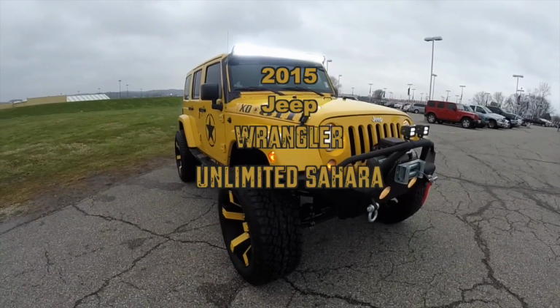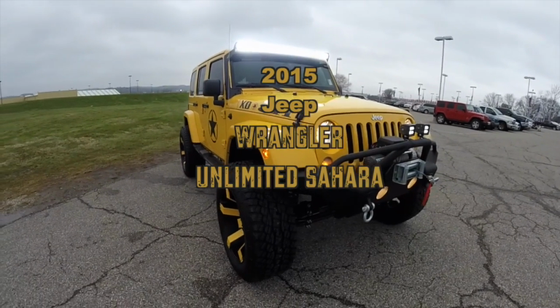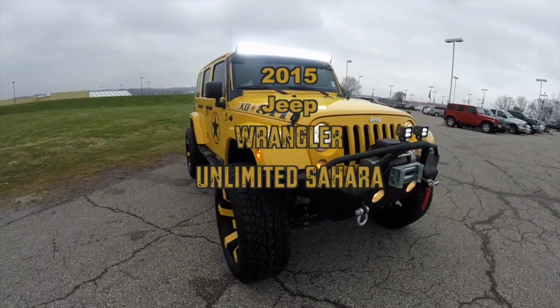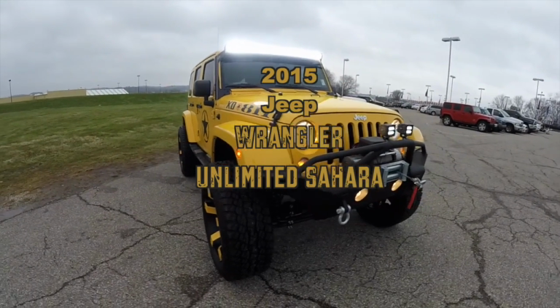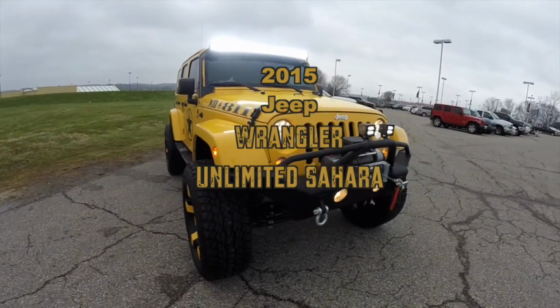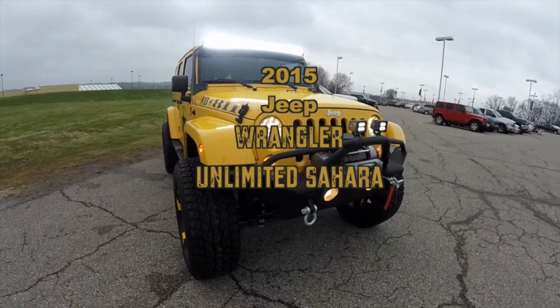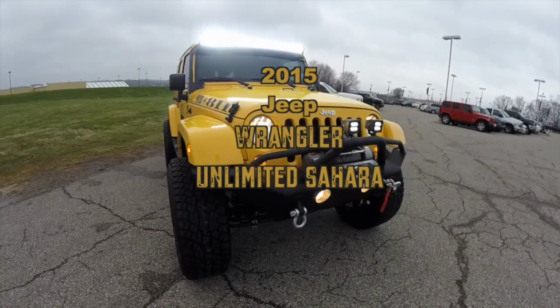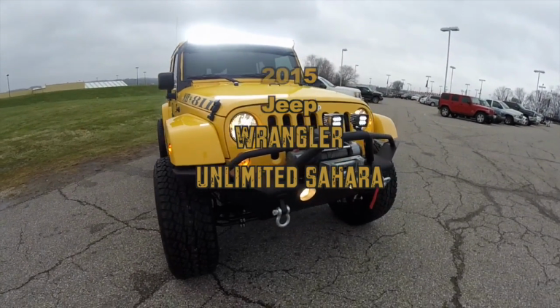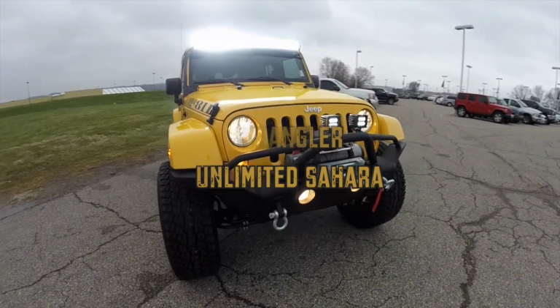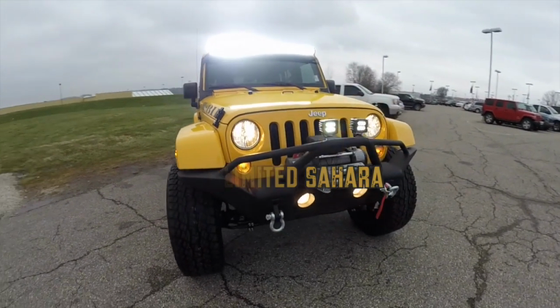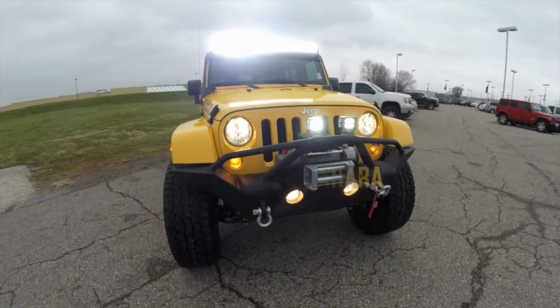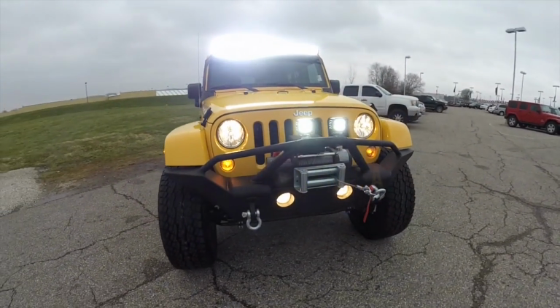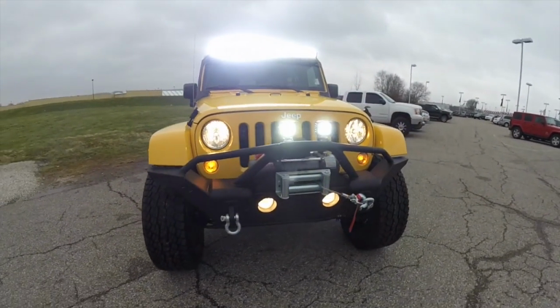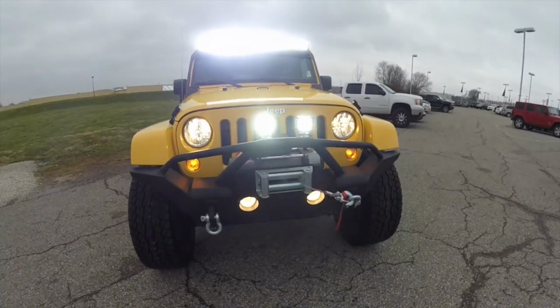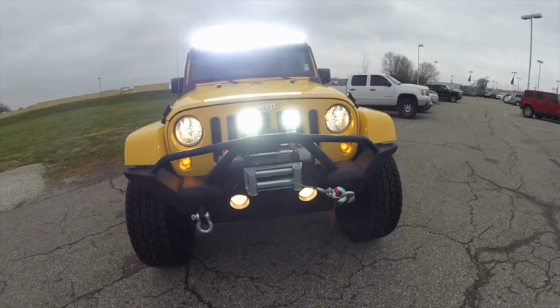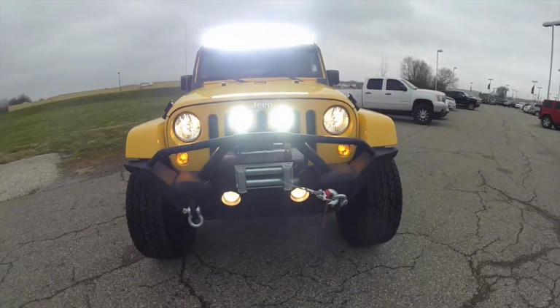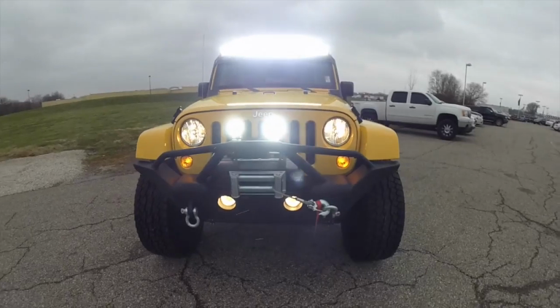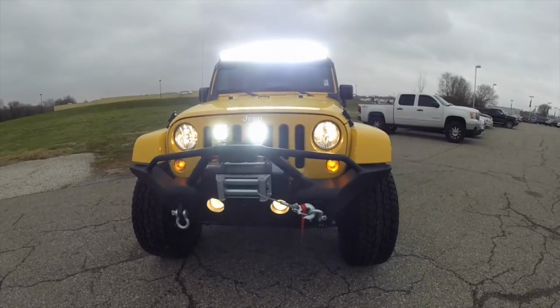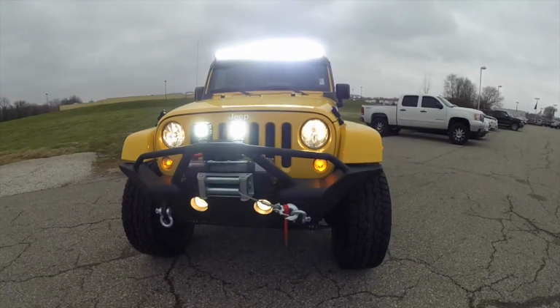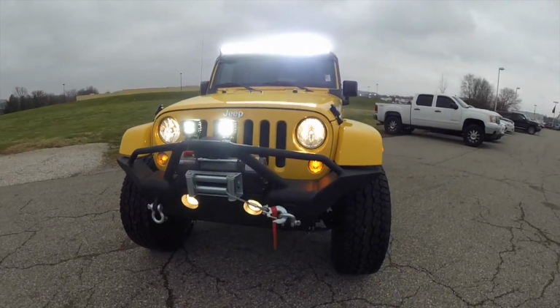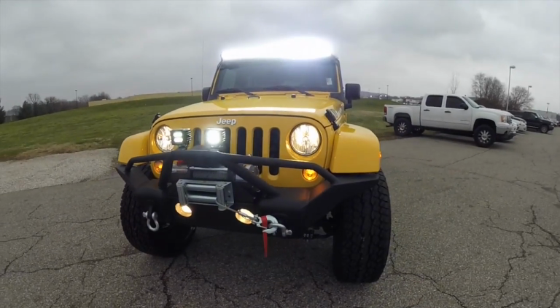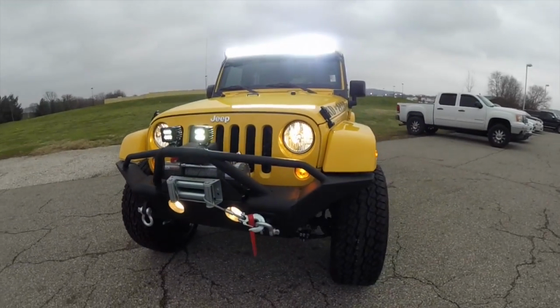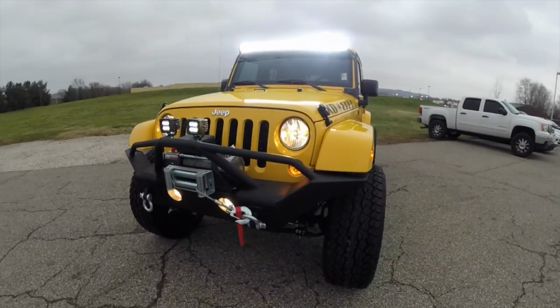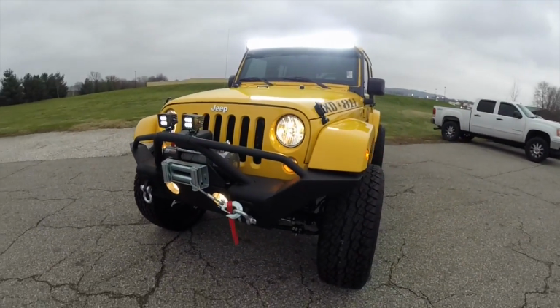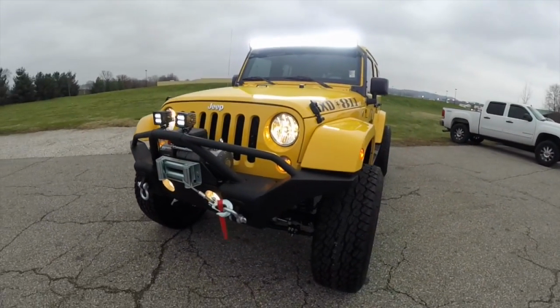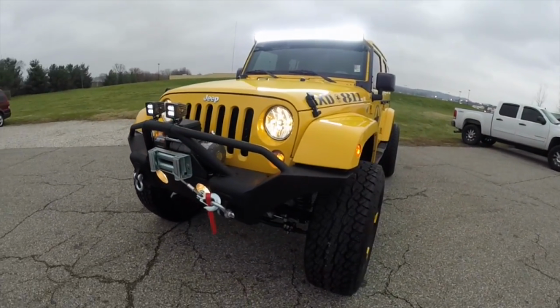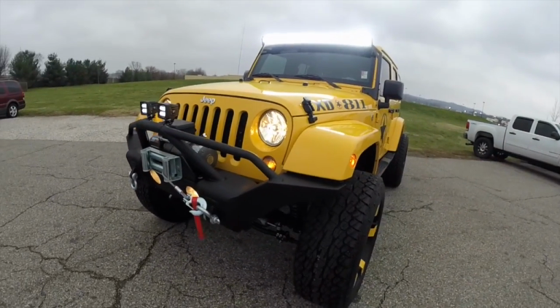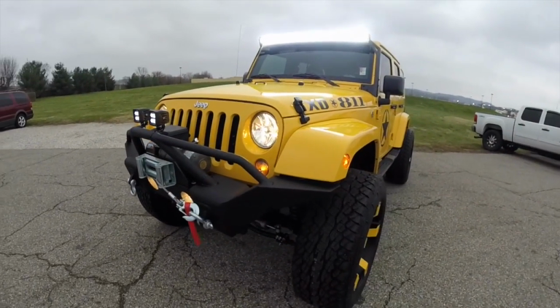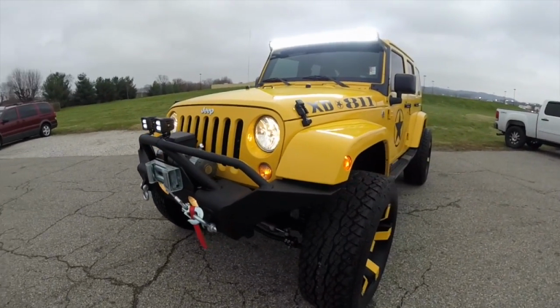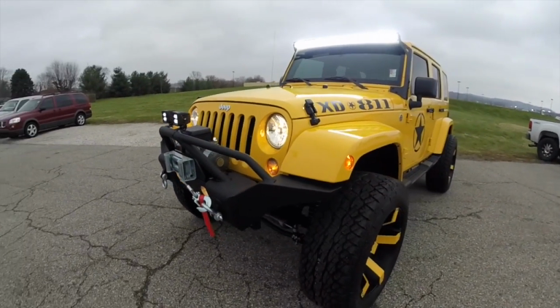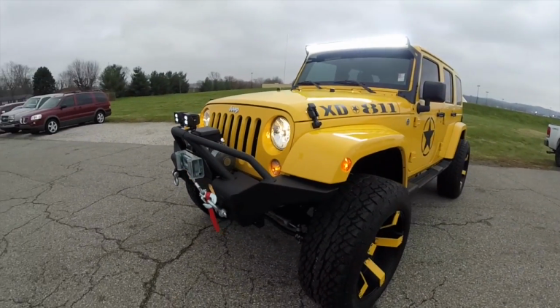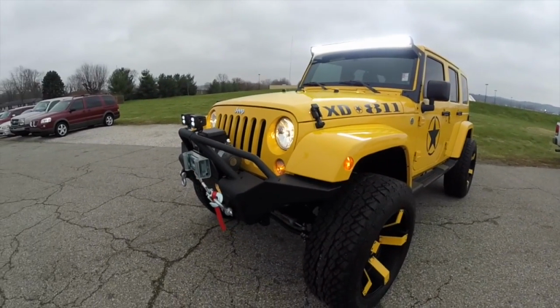Hello everyone. Today we're going to take a quick walk around and look at this new 2015 Jeep Wrangler Unlimited Sahara.